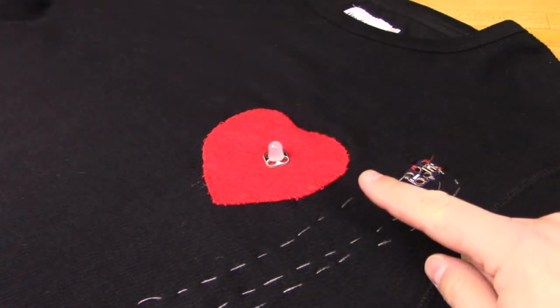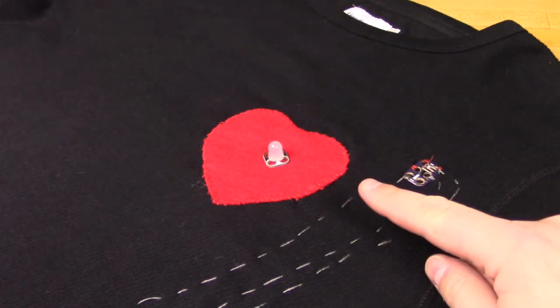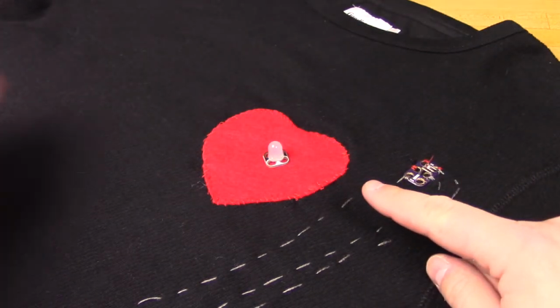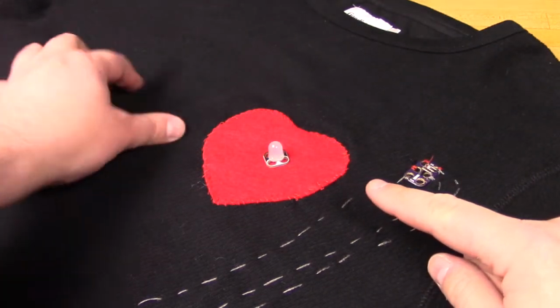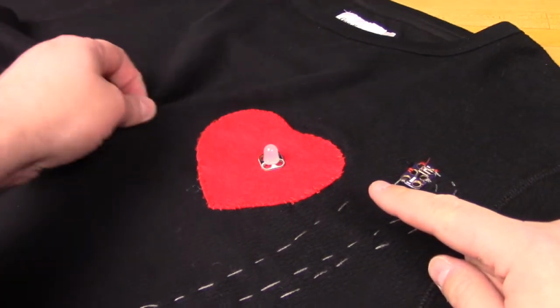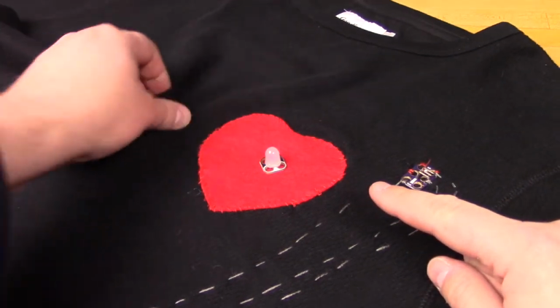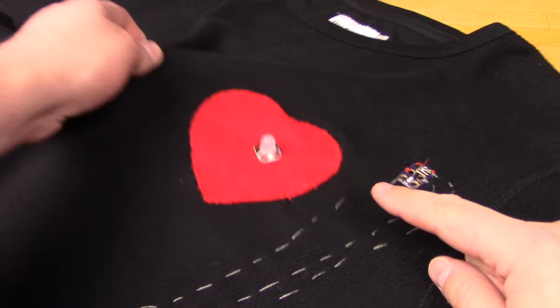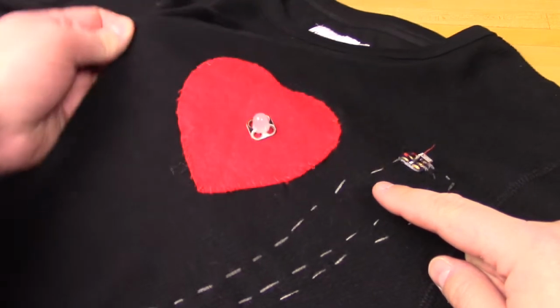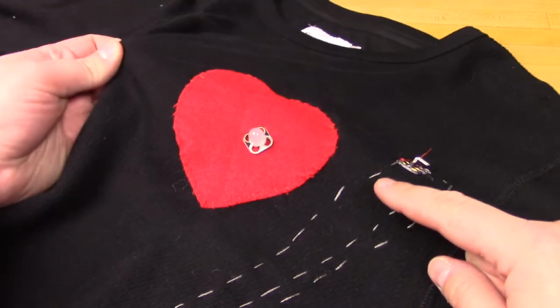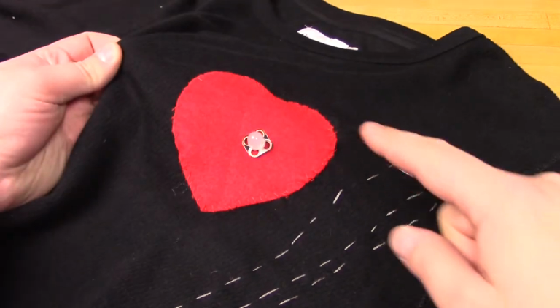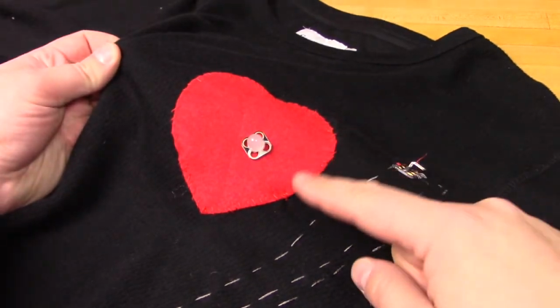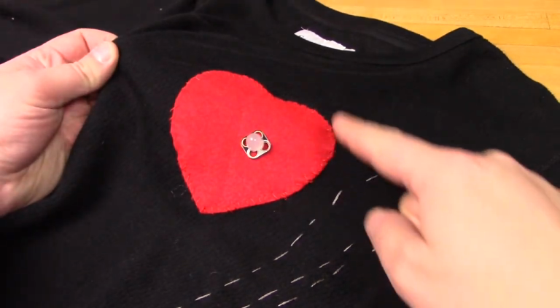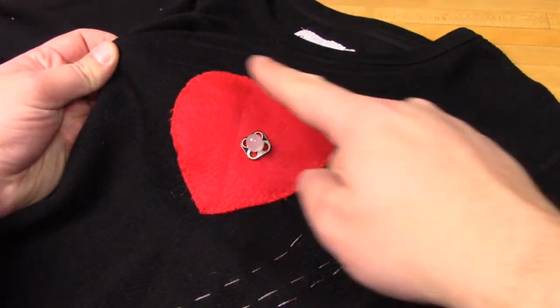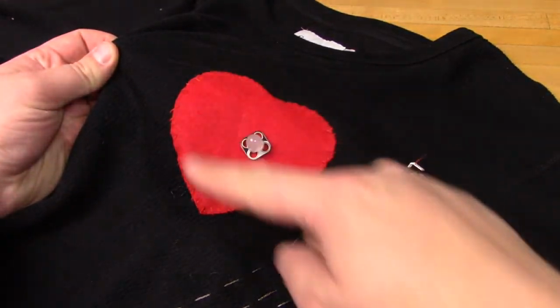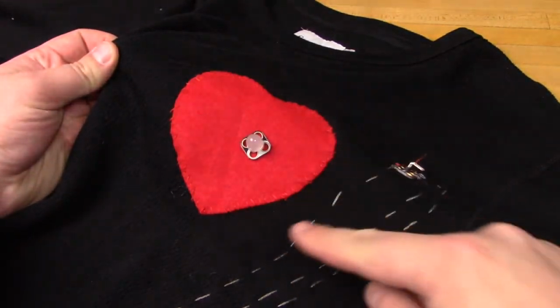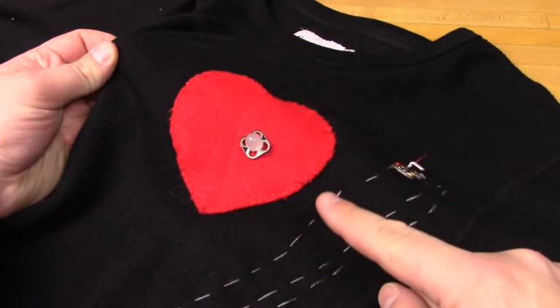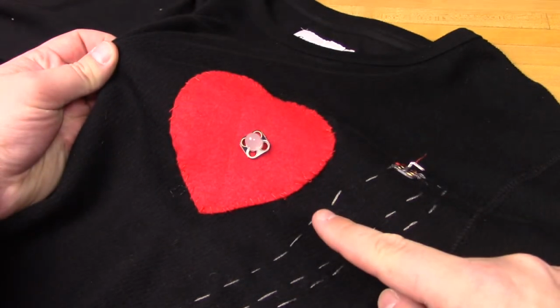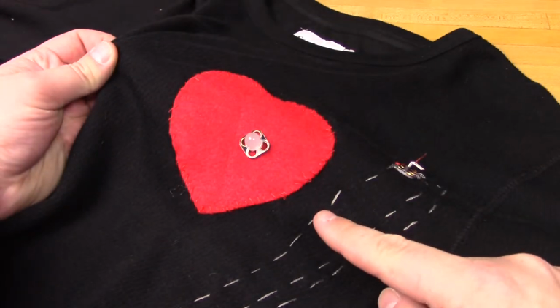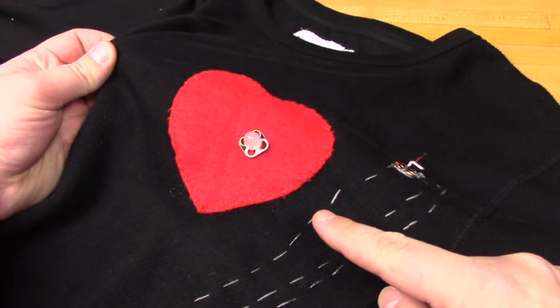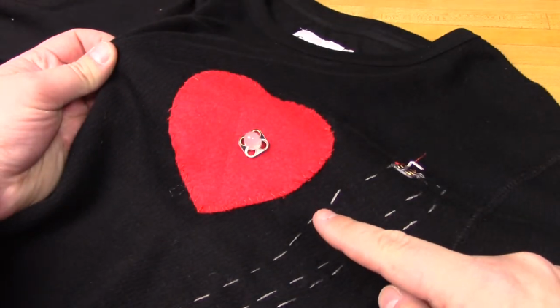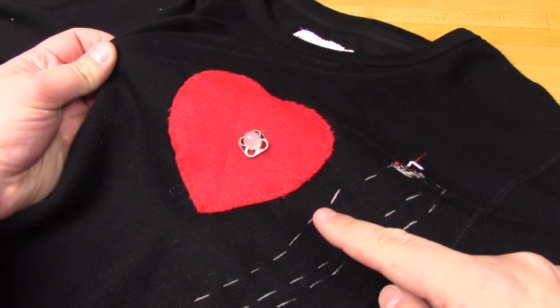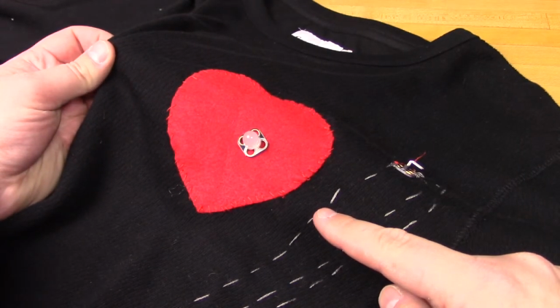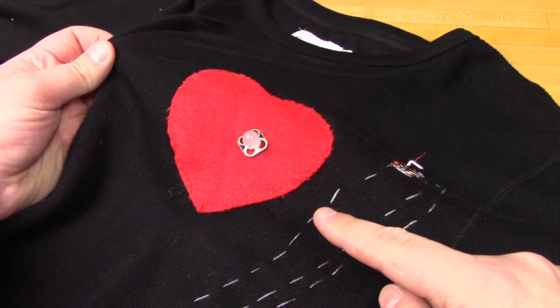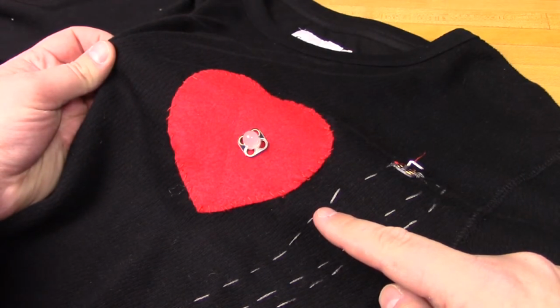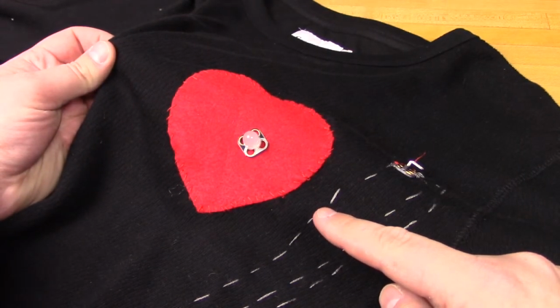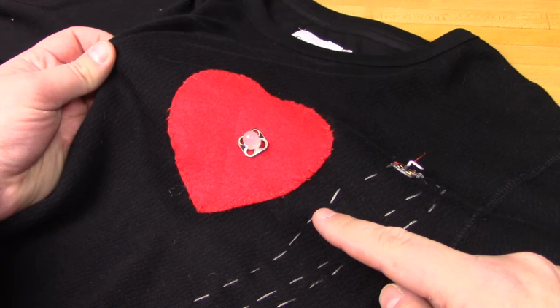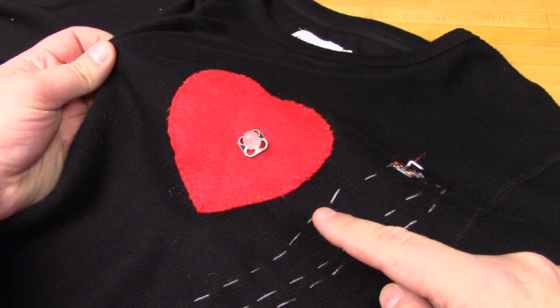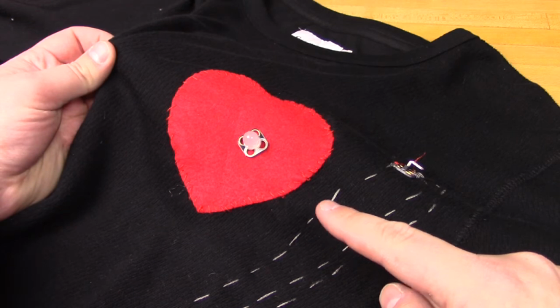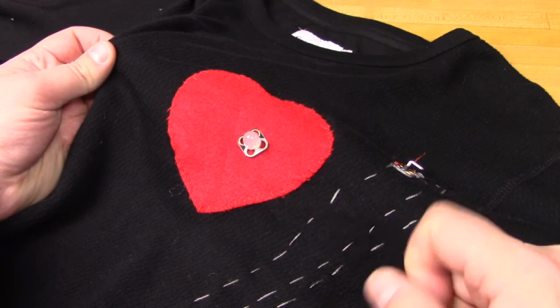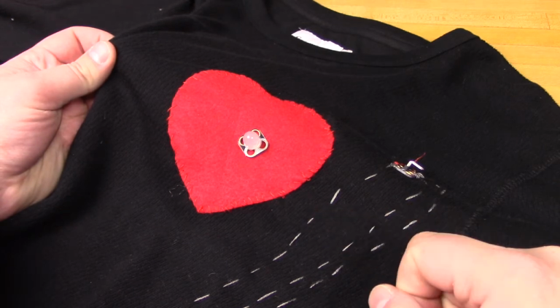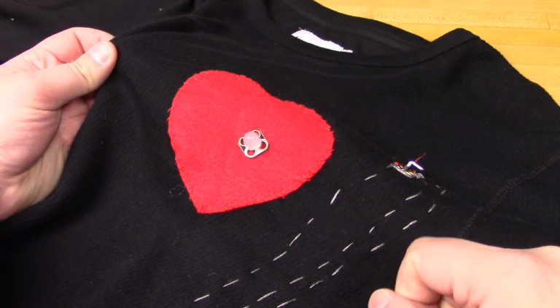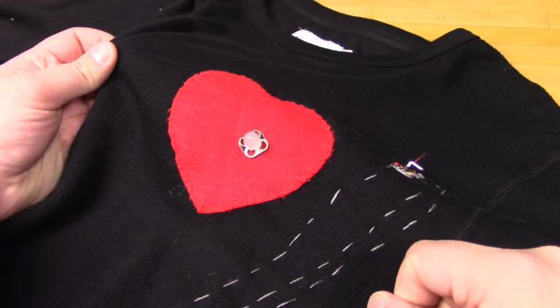Lastly, you'll be connecting your LED to digital pin 9 and a ground. We also threw a nice little felt heart on there for a fun embellishment — because why not?